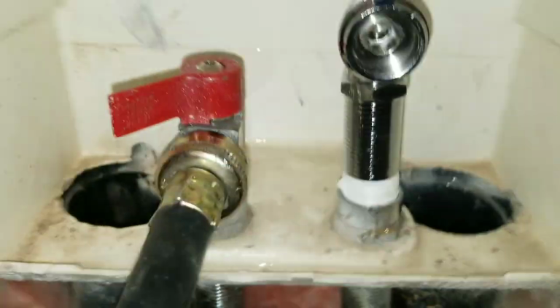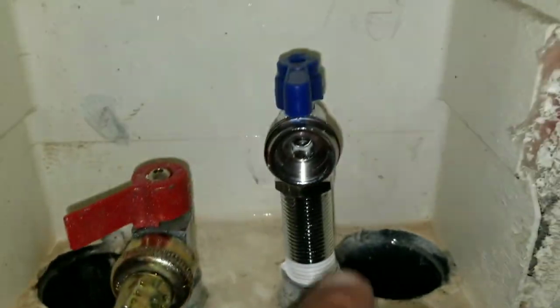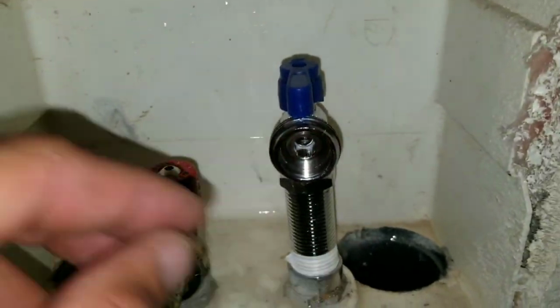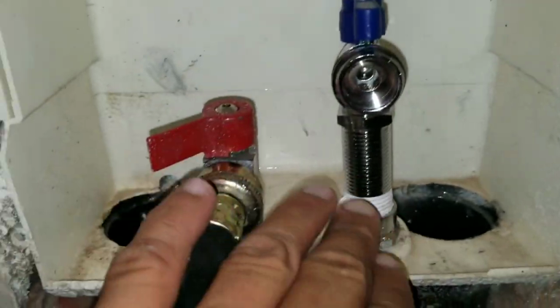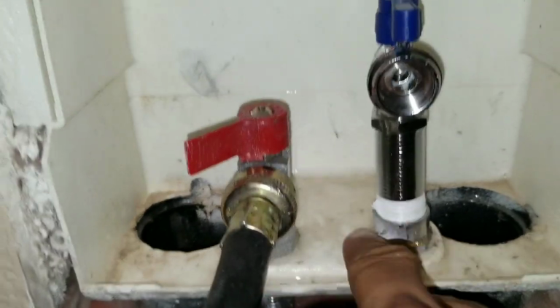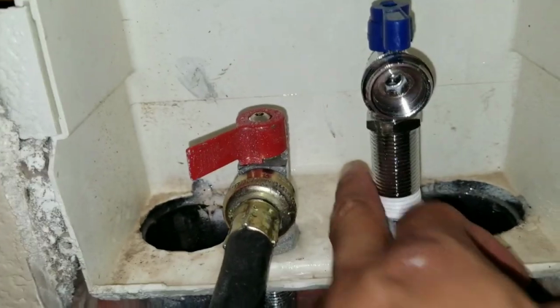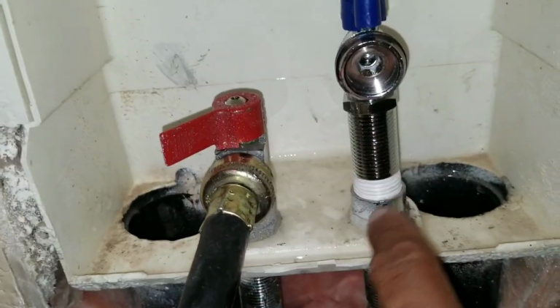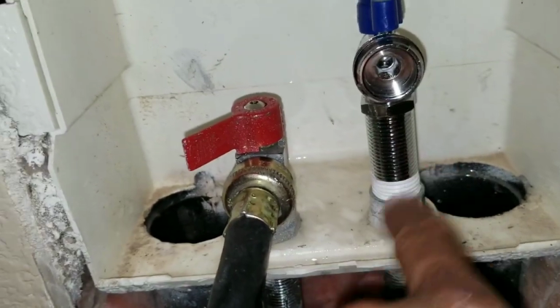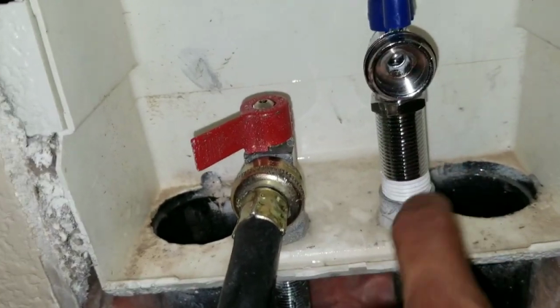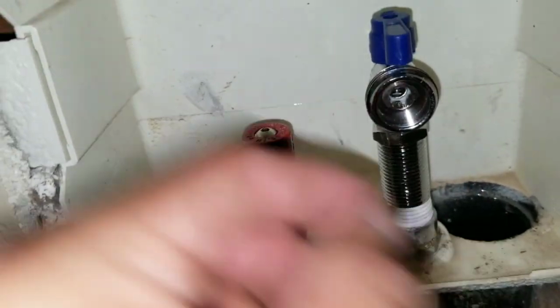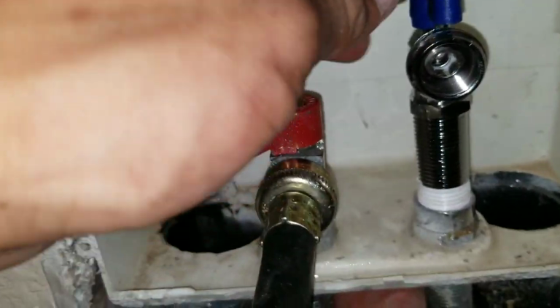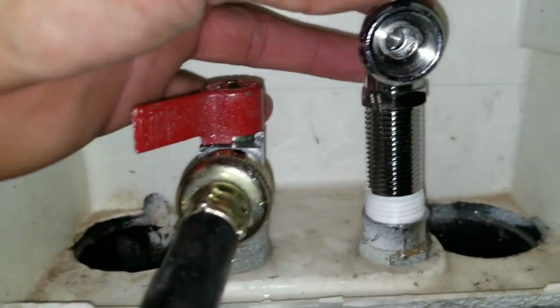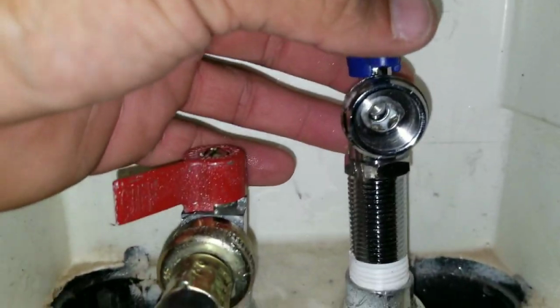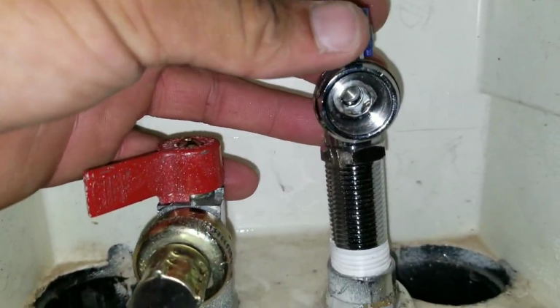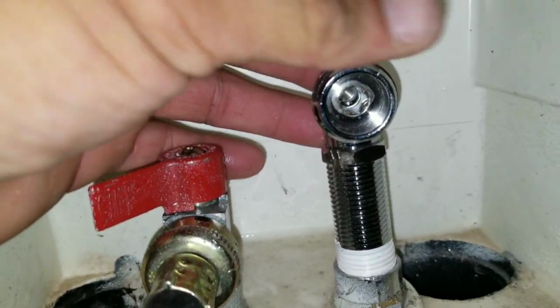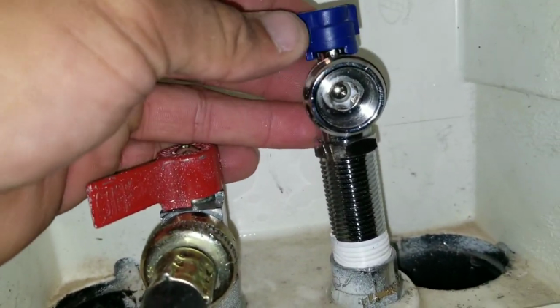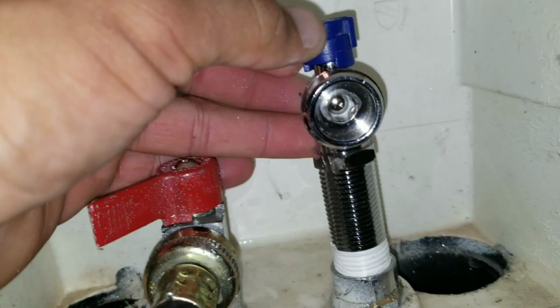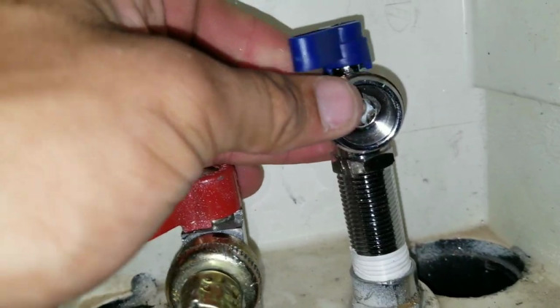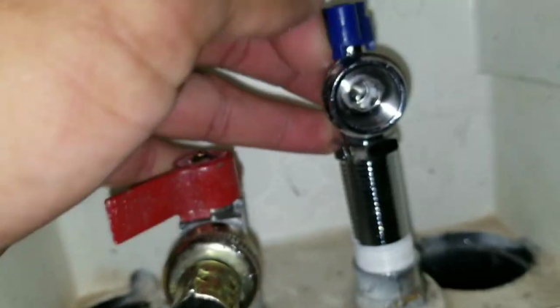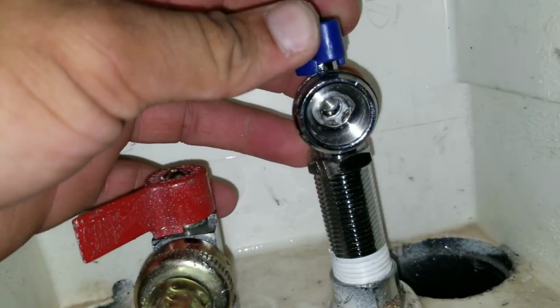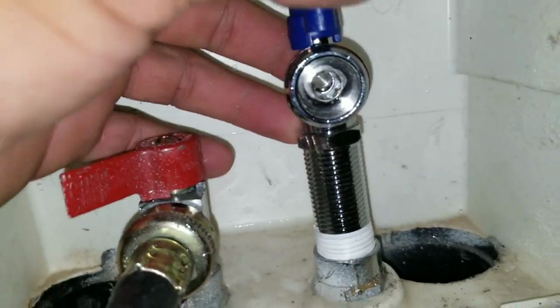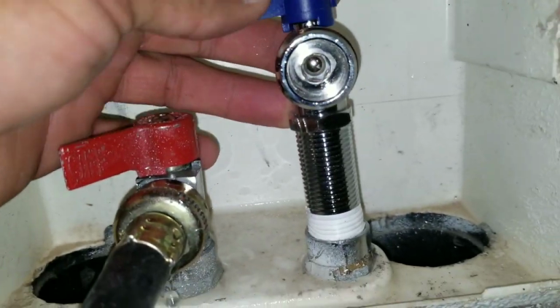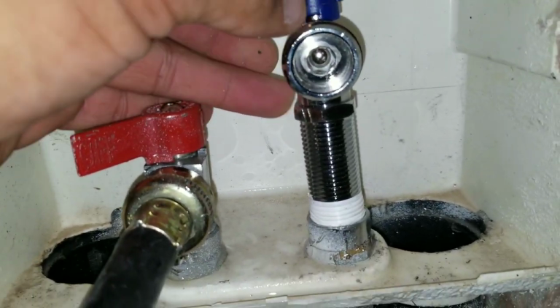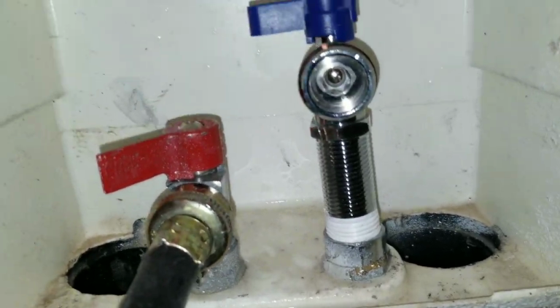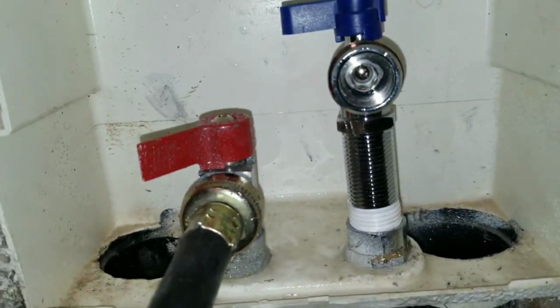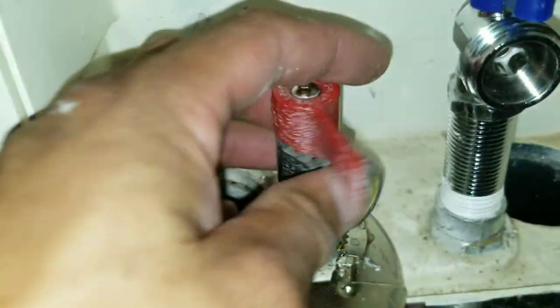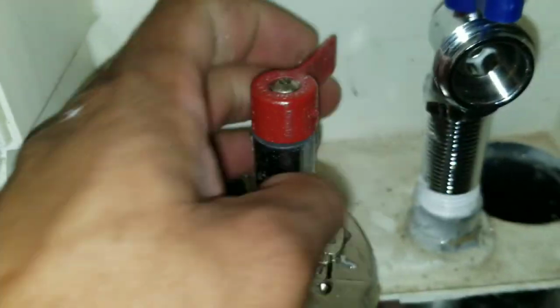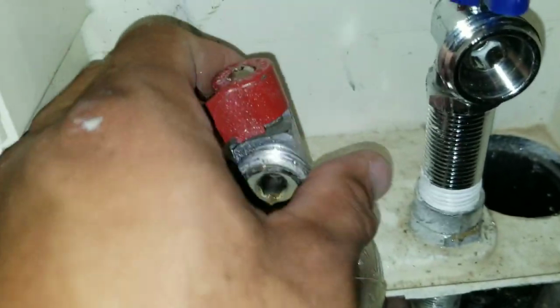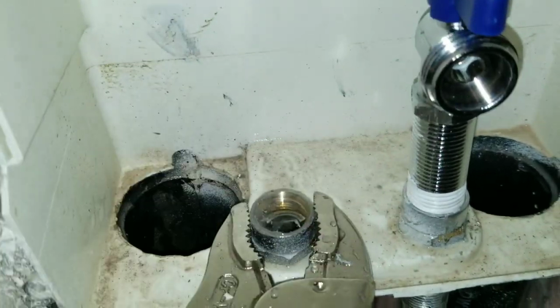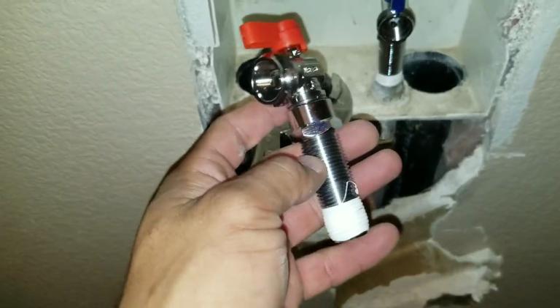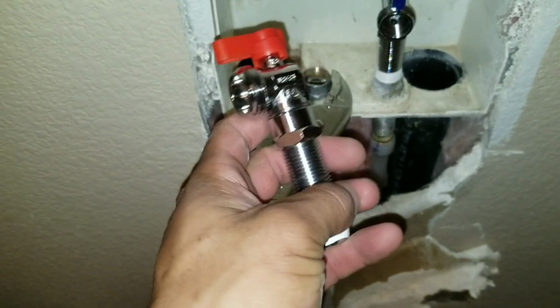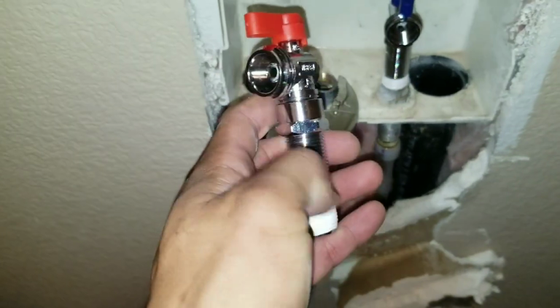See here, this is the new one that we installed. Just make sure at the bottom that you put threading on it, and you can see here the on/off valve opens and closes the water supply. Make sure that you thread the bottom.